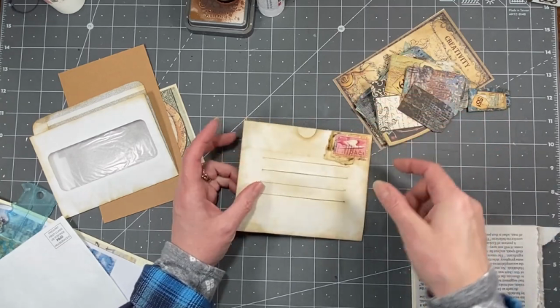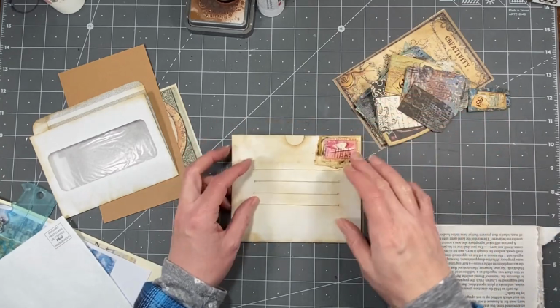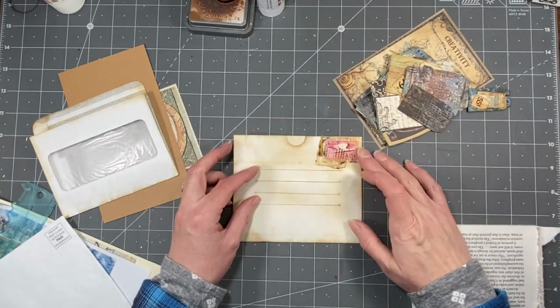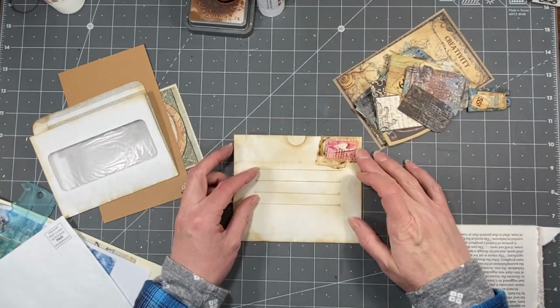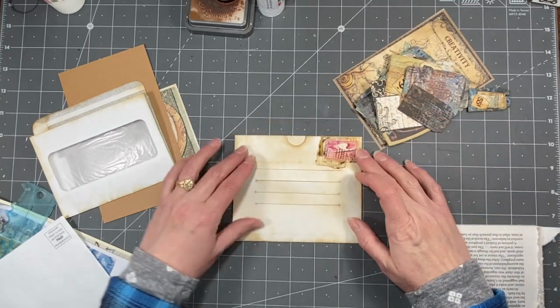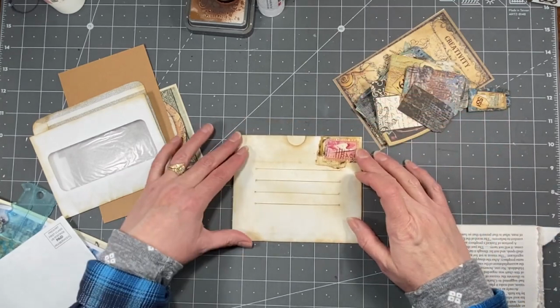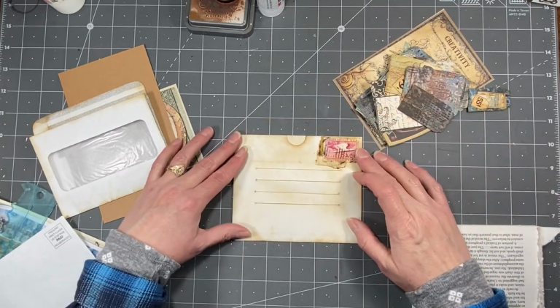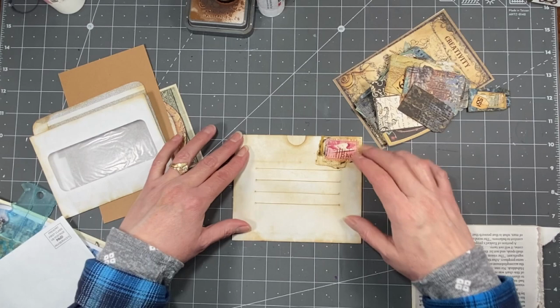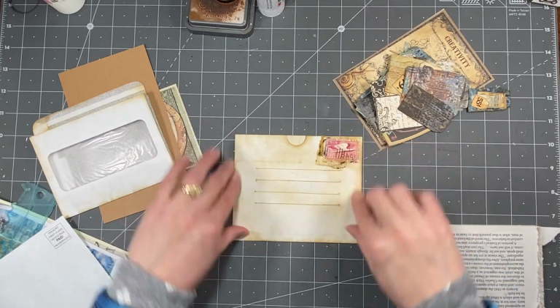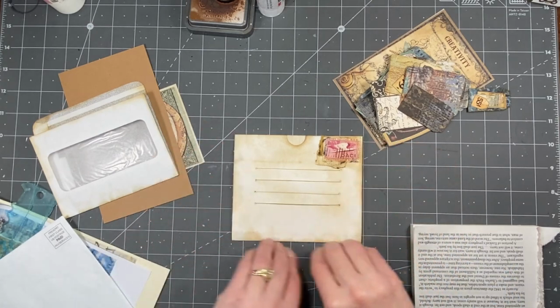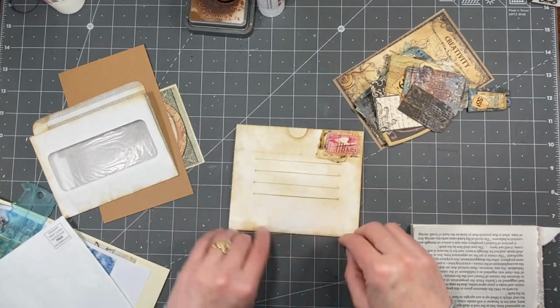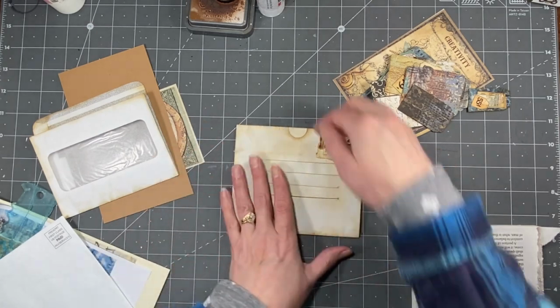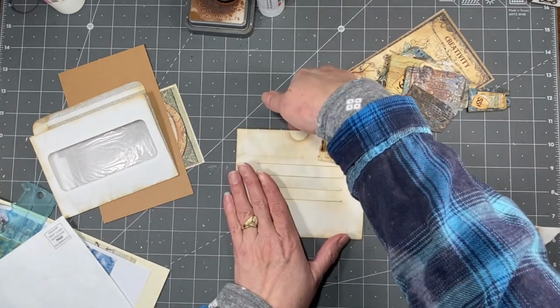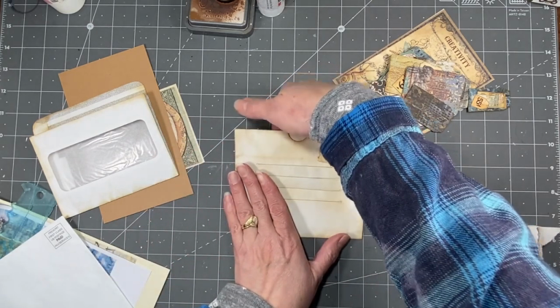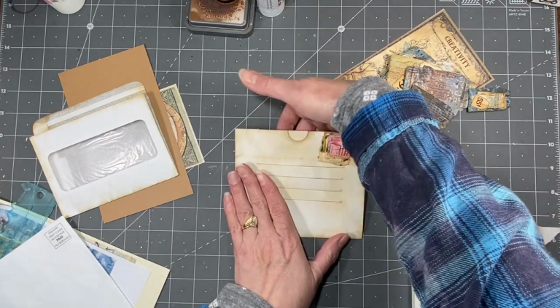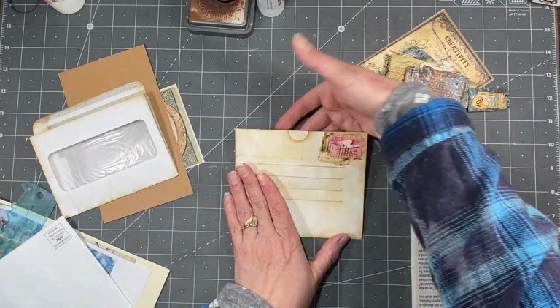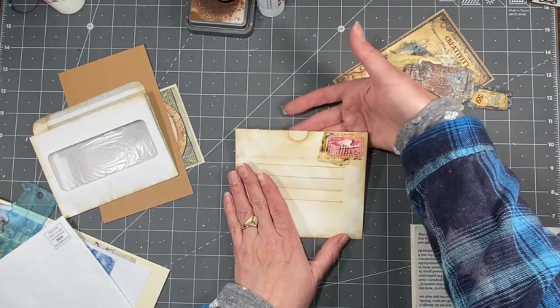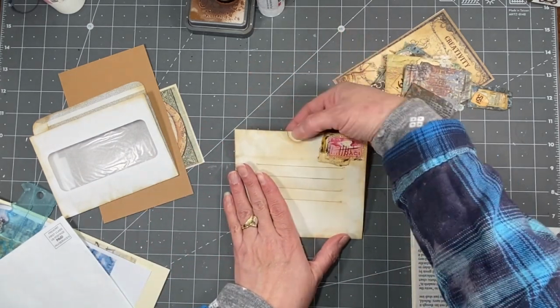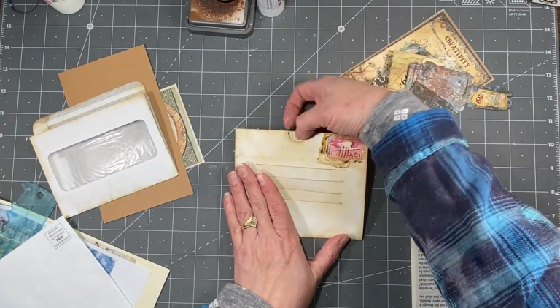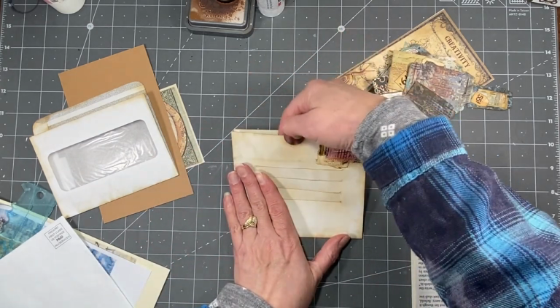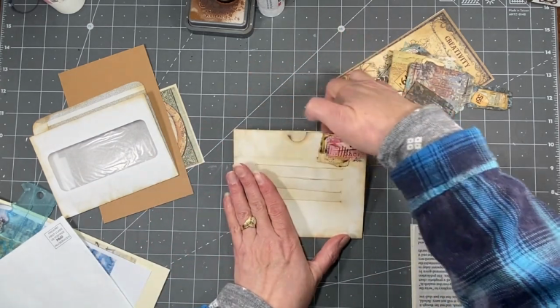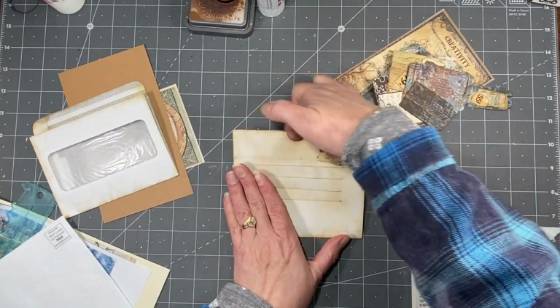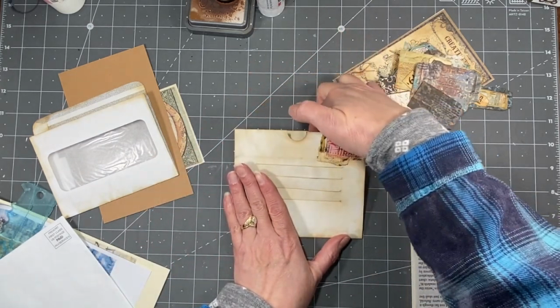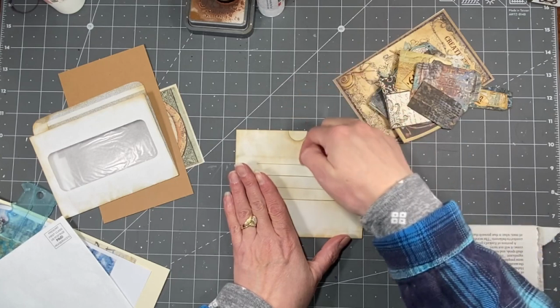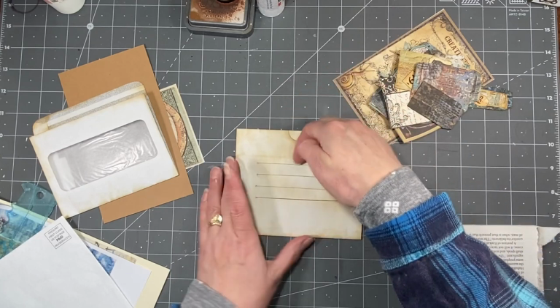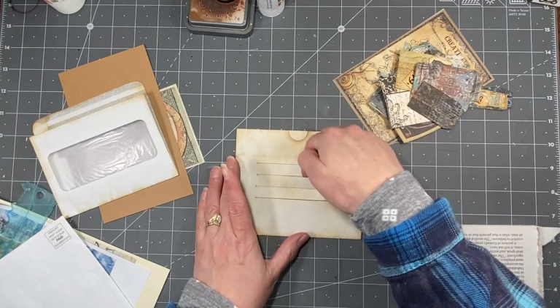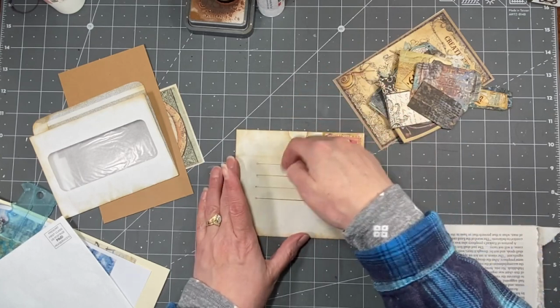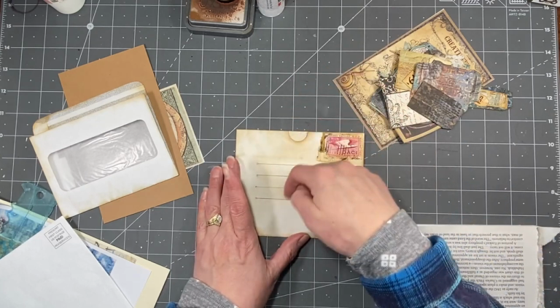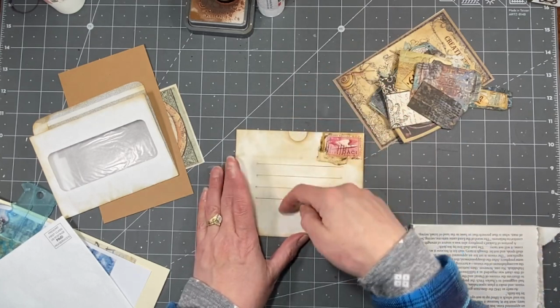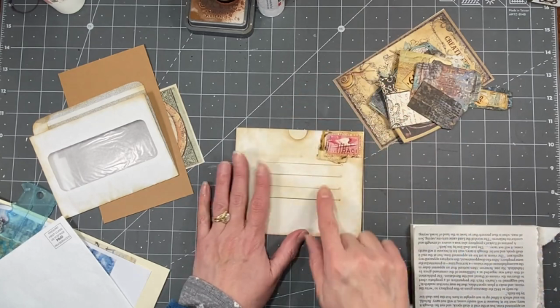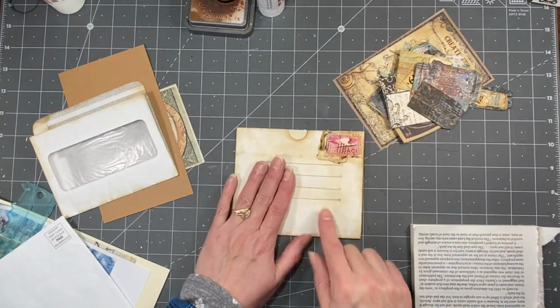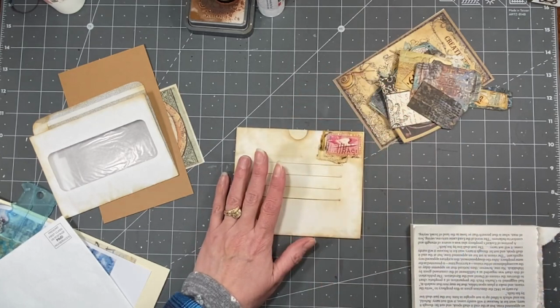But you can glue it onto a journal page - the three sides - and then you'll have a pocket back behind it, you'll have the pocket in the envelope, and then you'll have all these little pockets here.